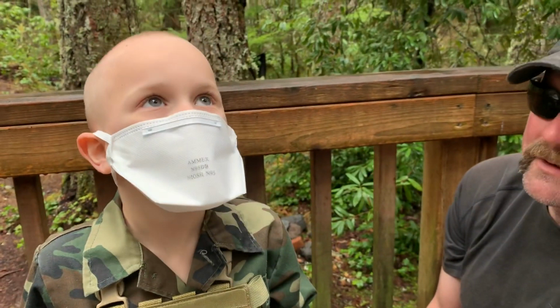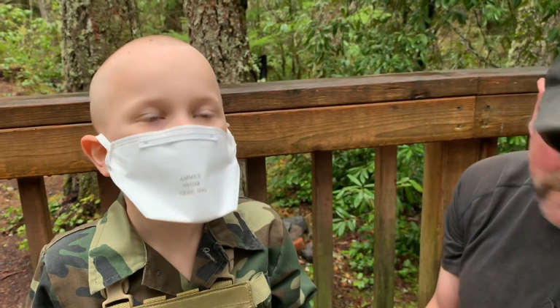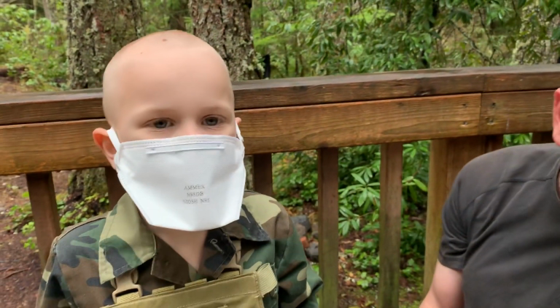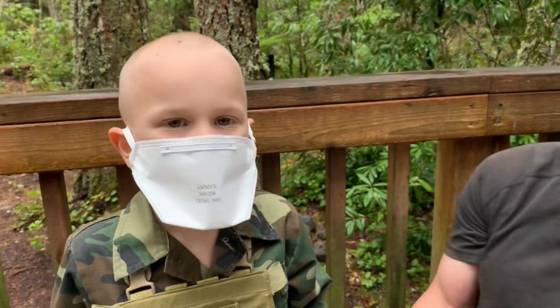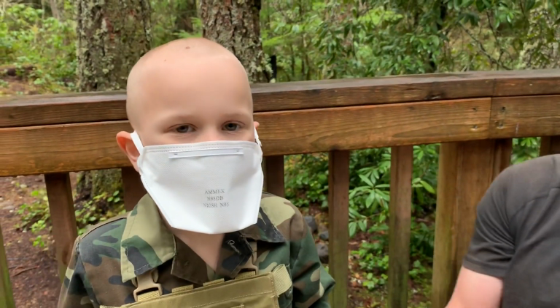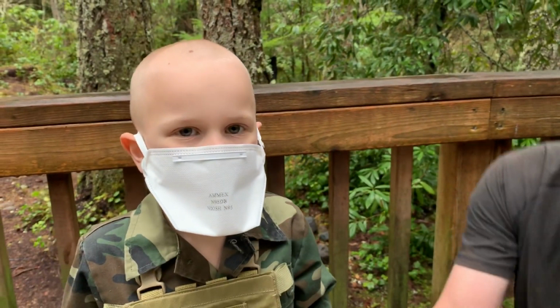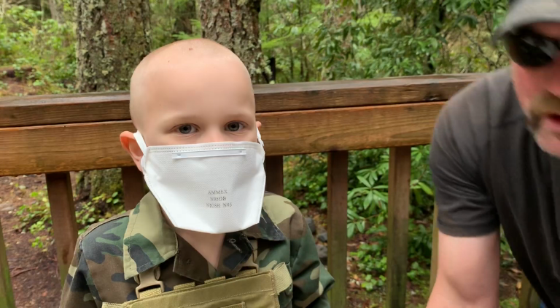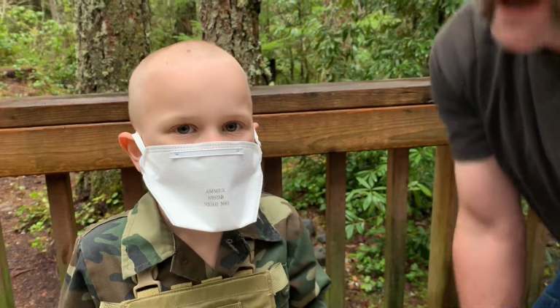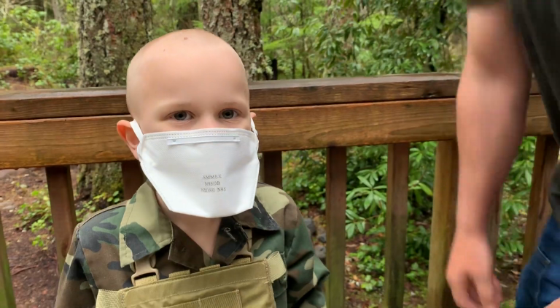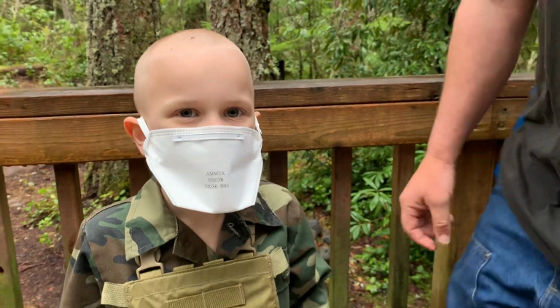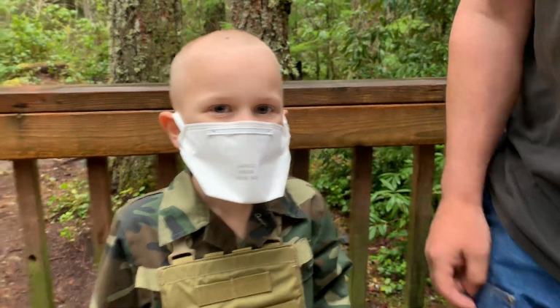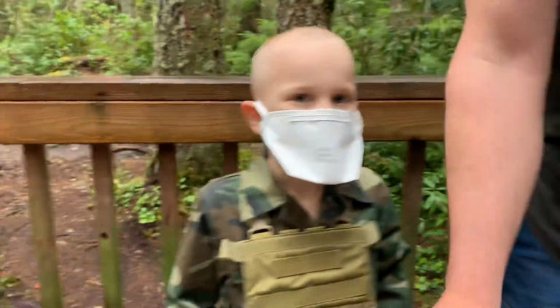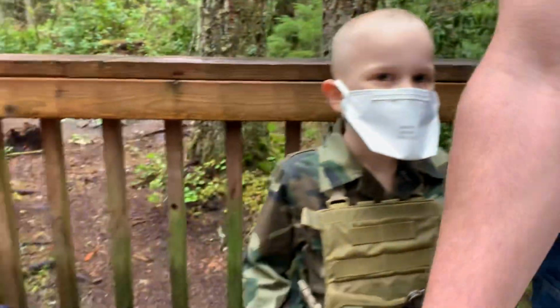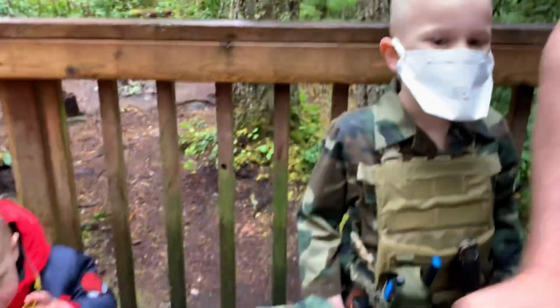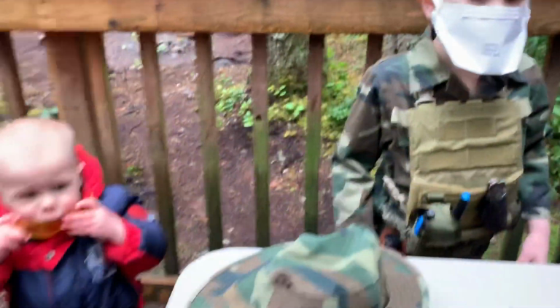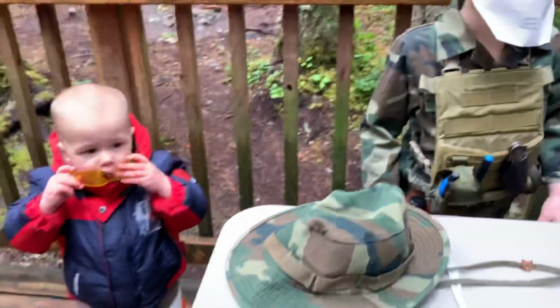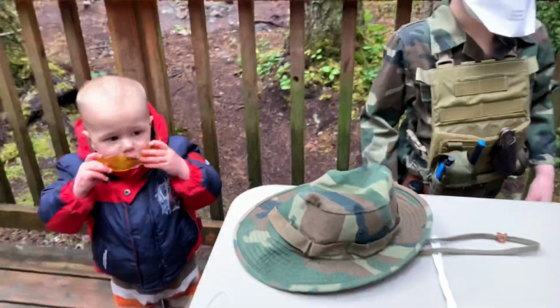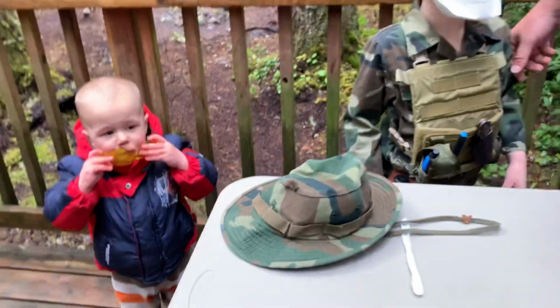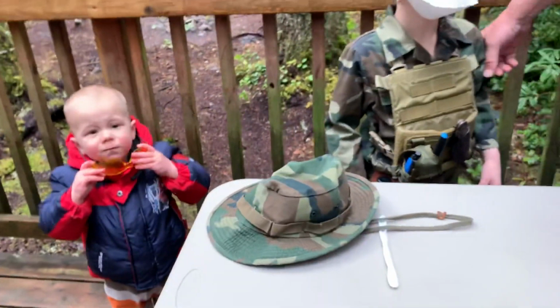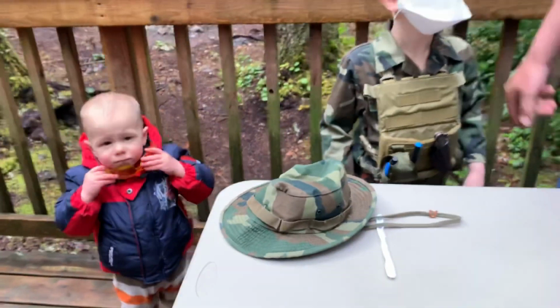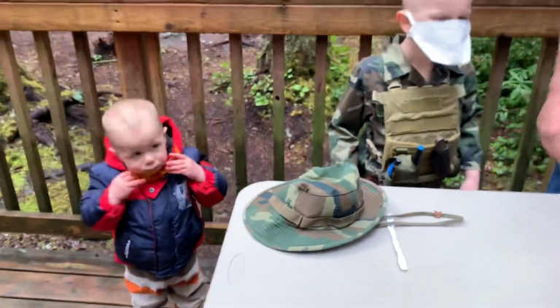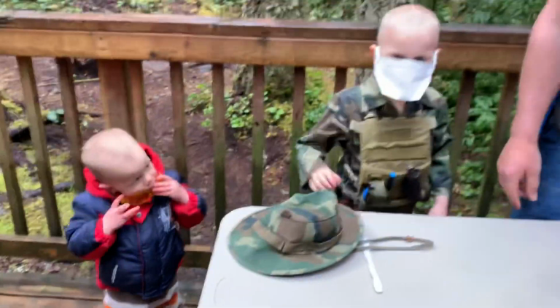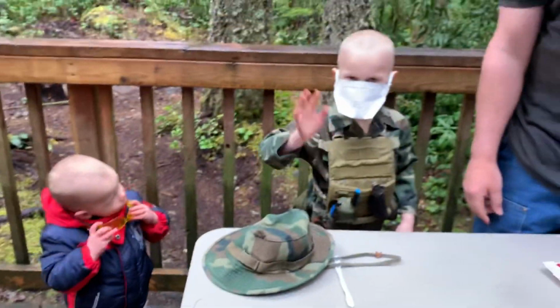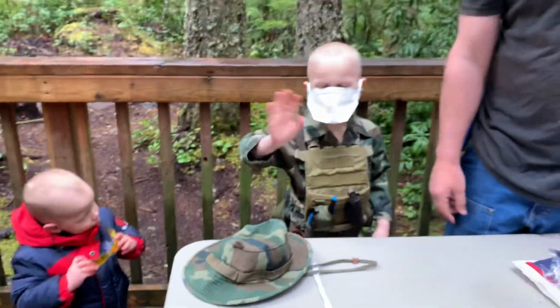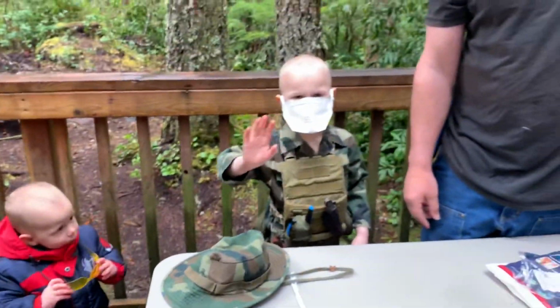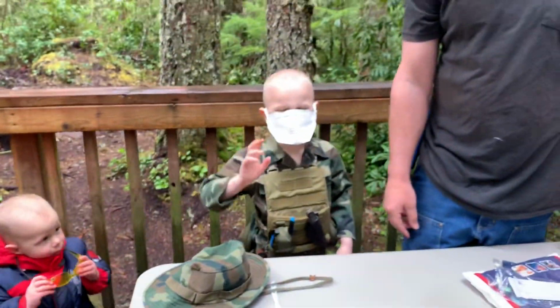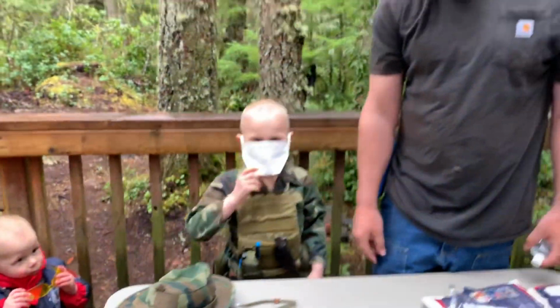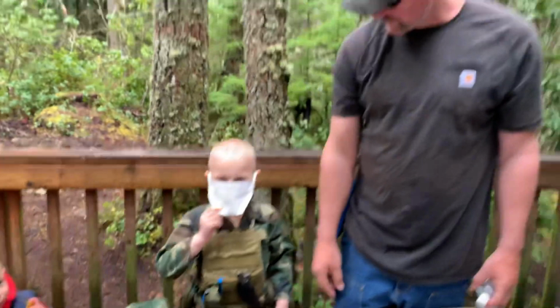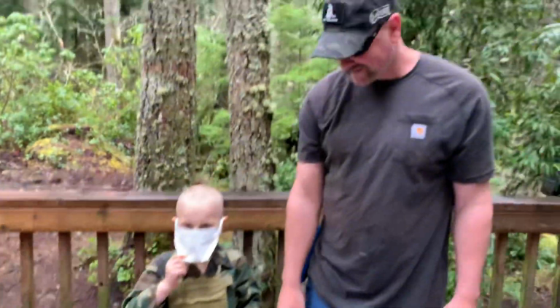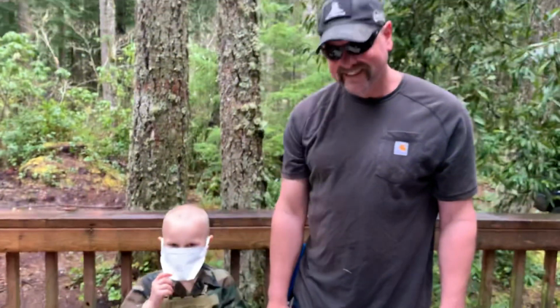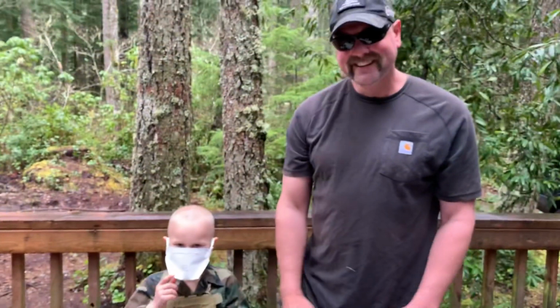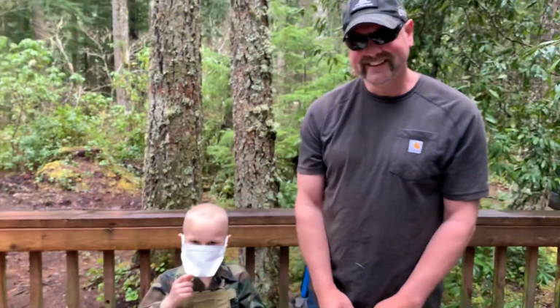All right, well that's about all we got for today on this. Say goodbye. Bye kids! Stay healthy everybody.